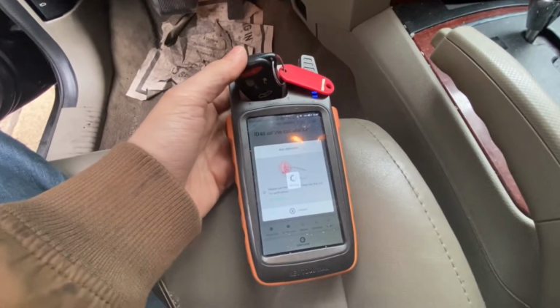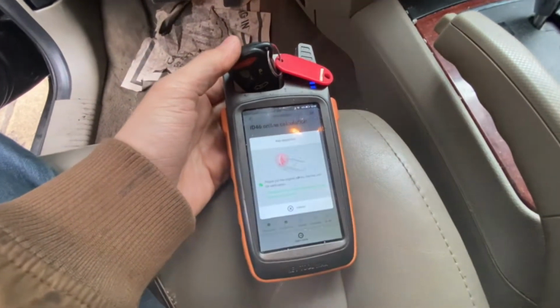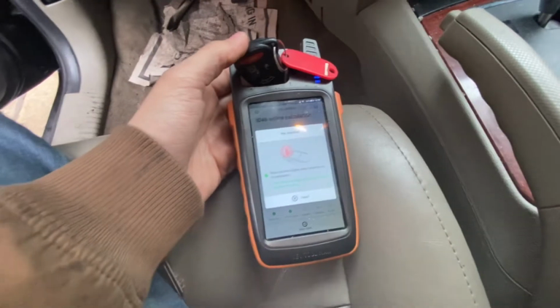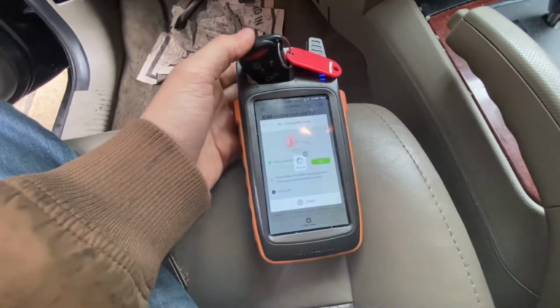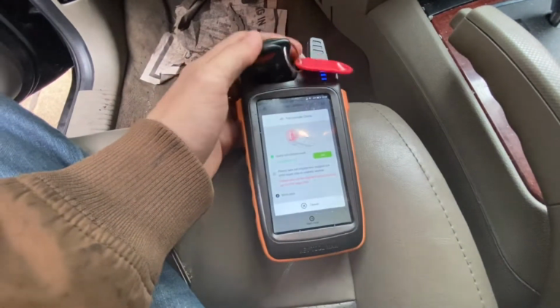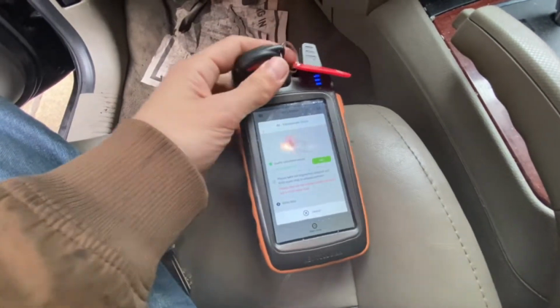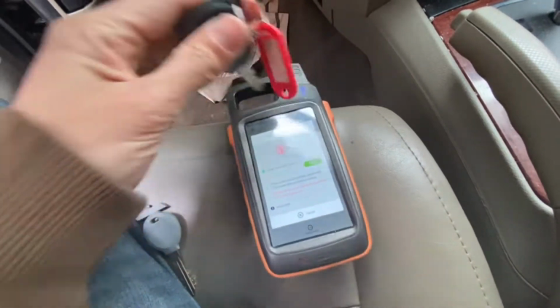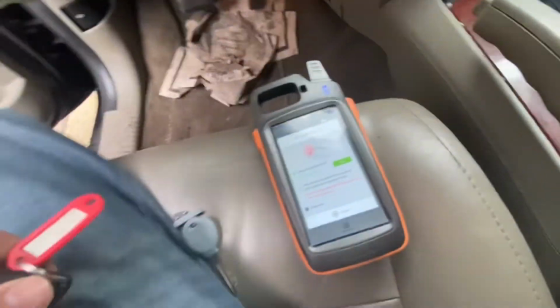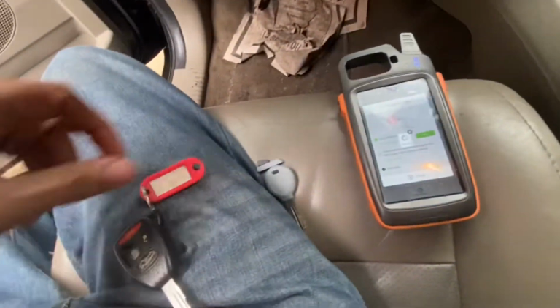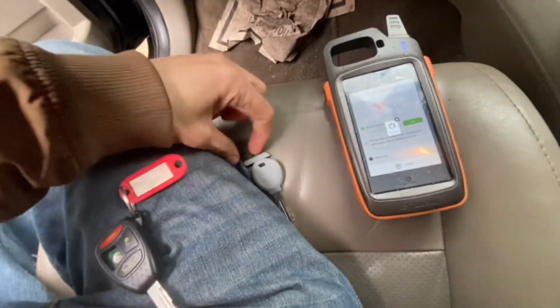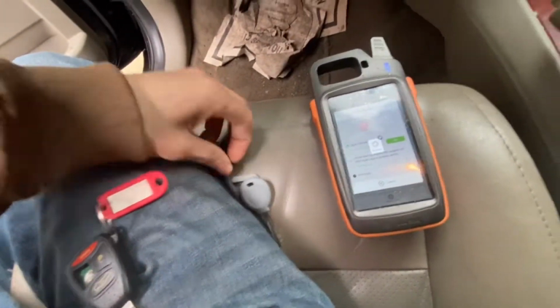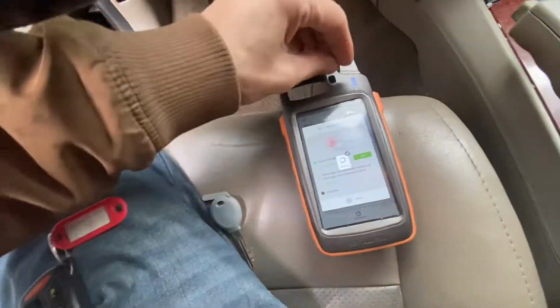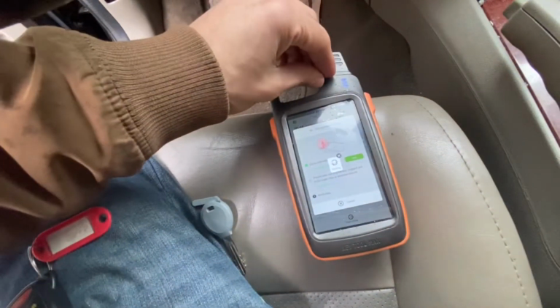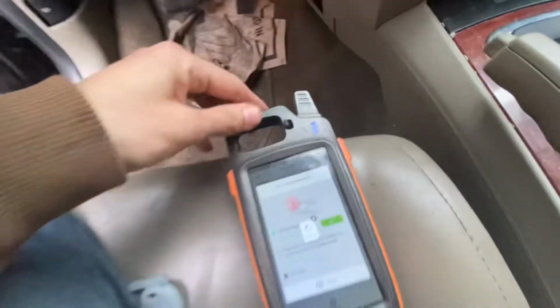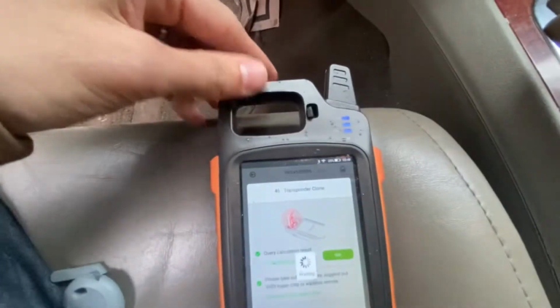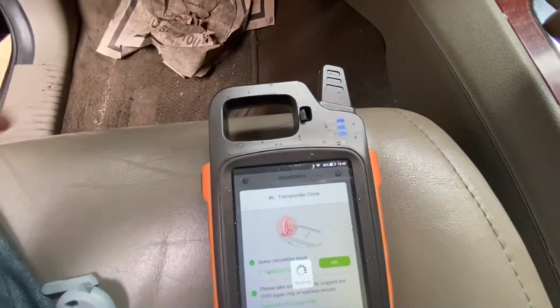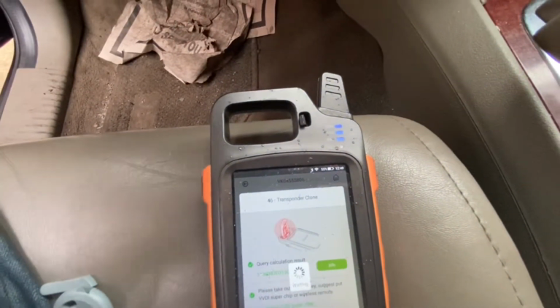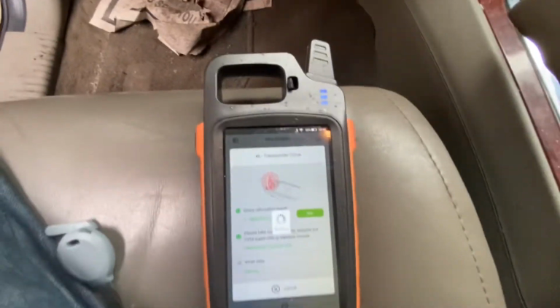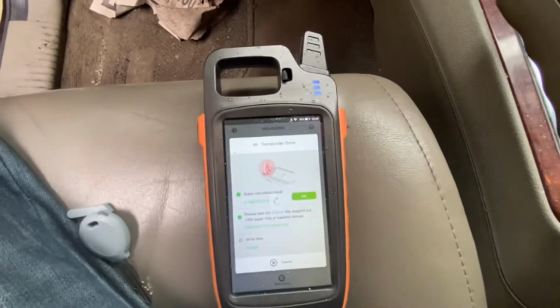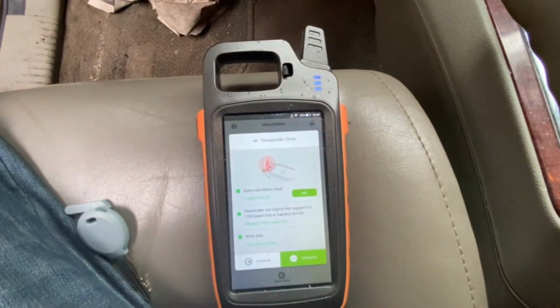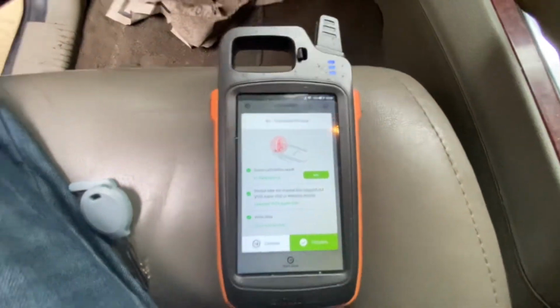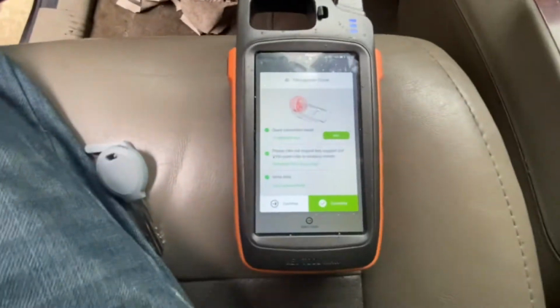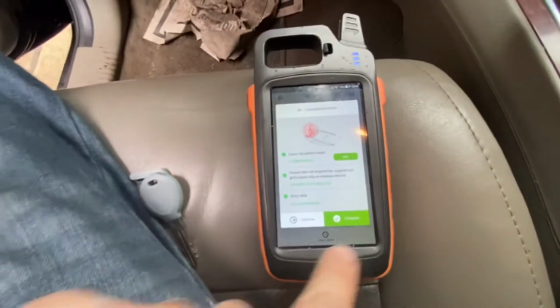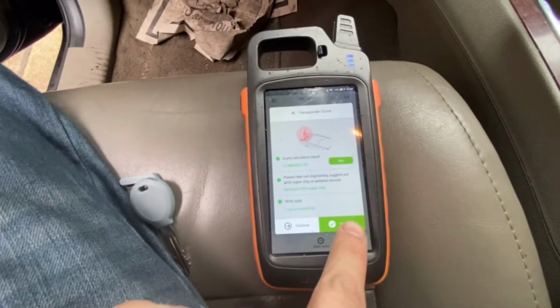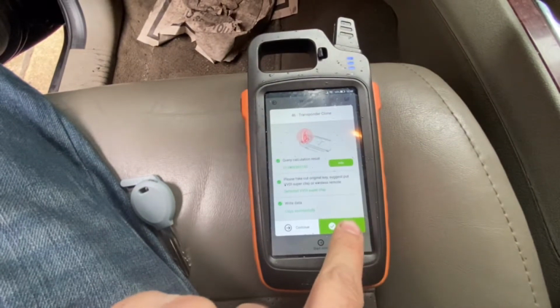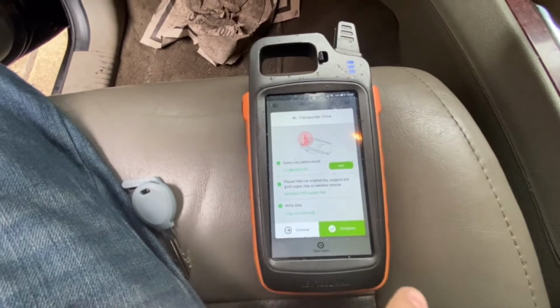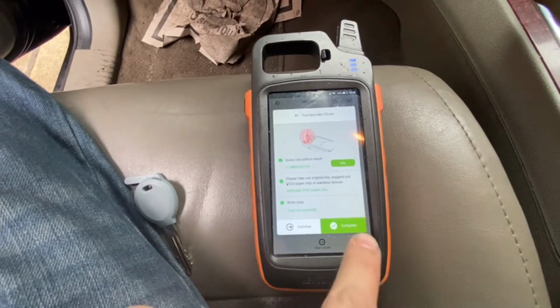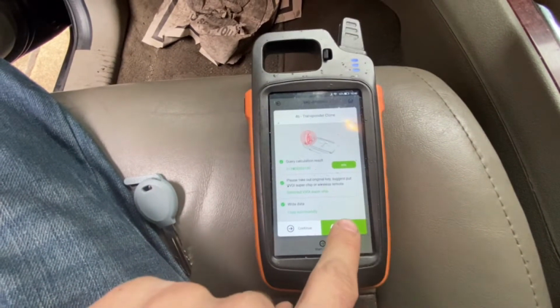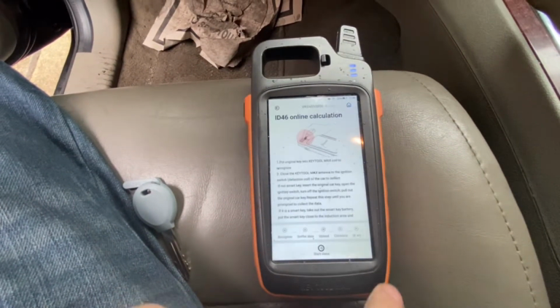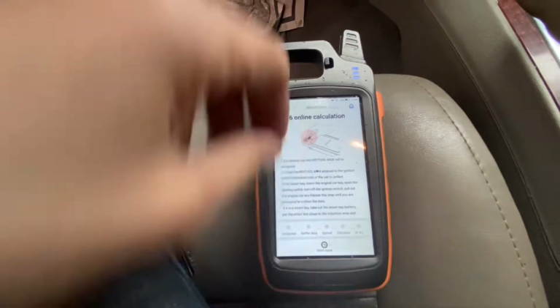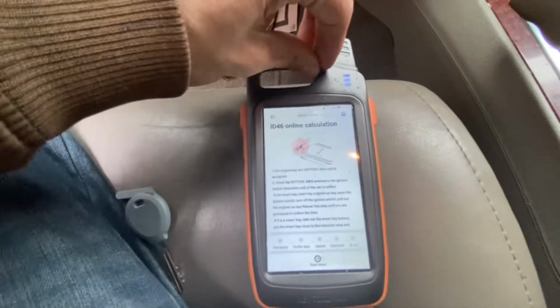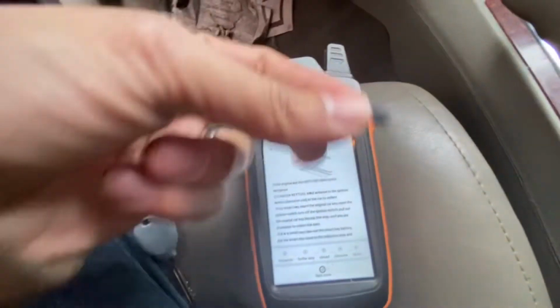Put the original key in the coil. Now it's telling us to remove the original key and place our super chip in here. It wrote successfully — hit continue. This chip right here should be able to start the car.